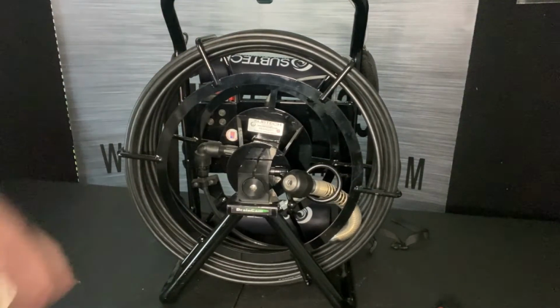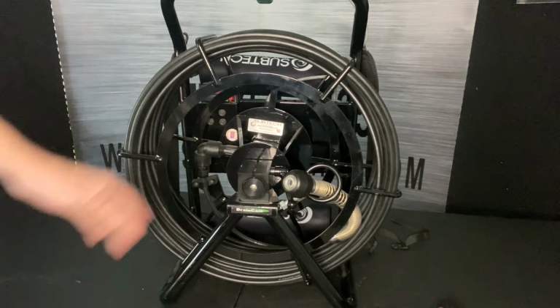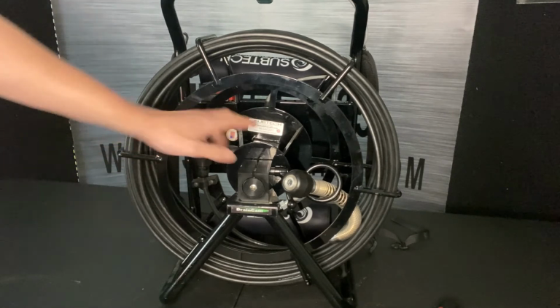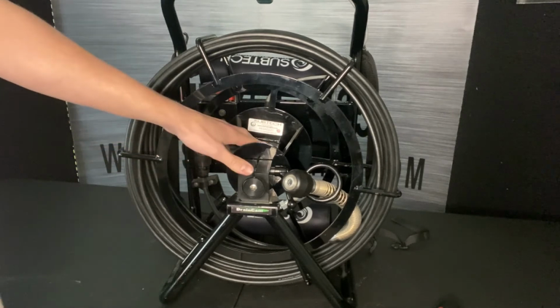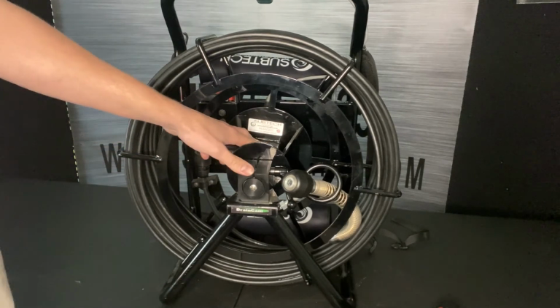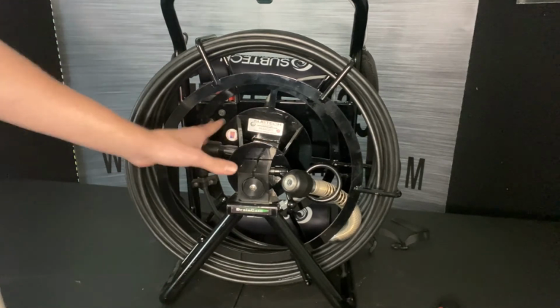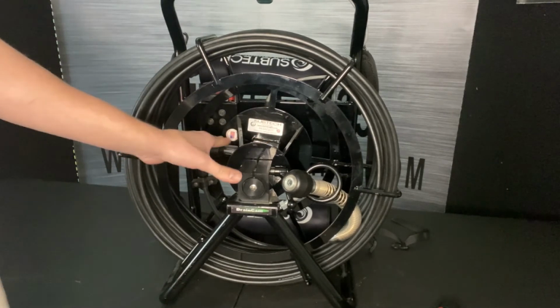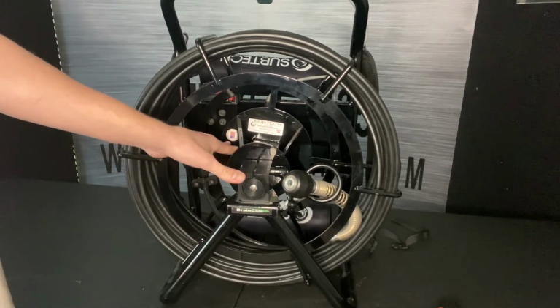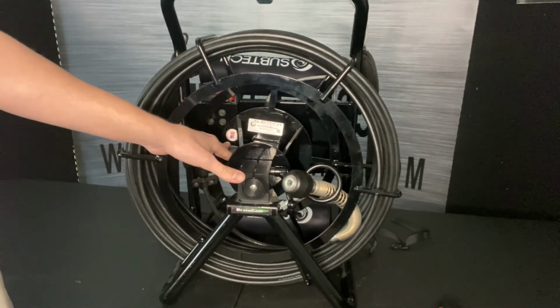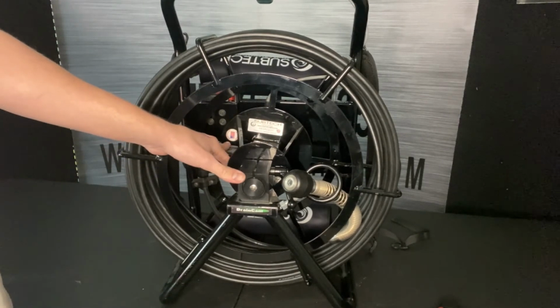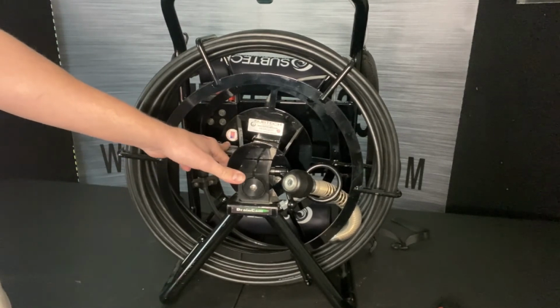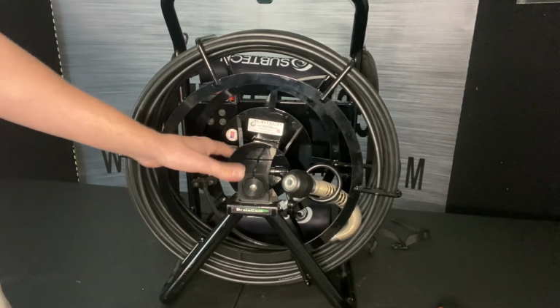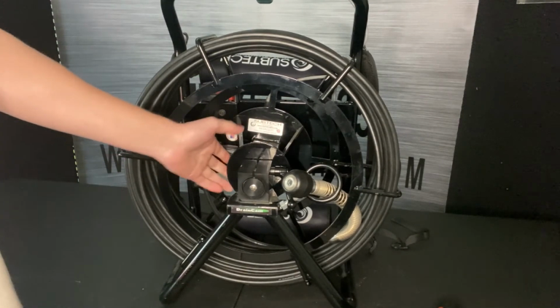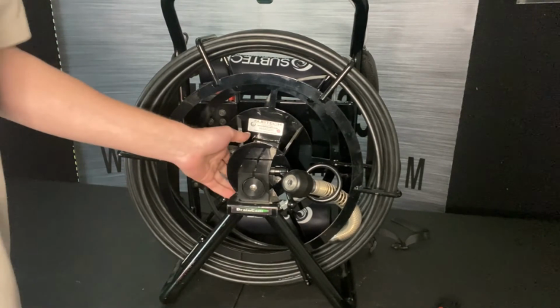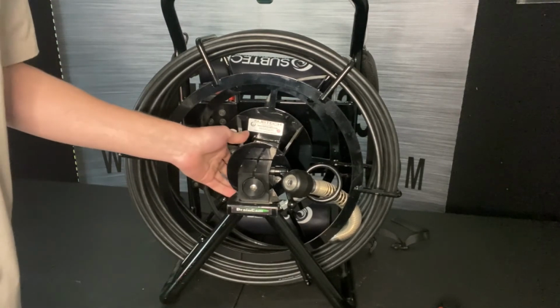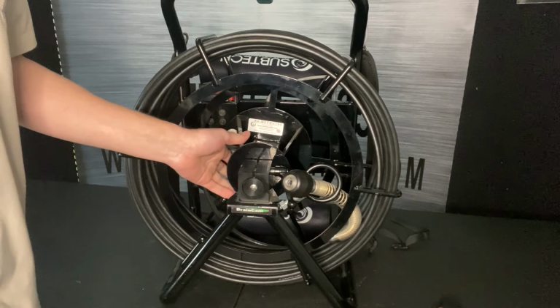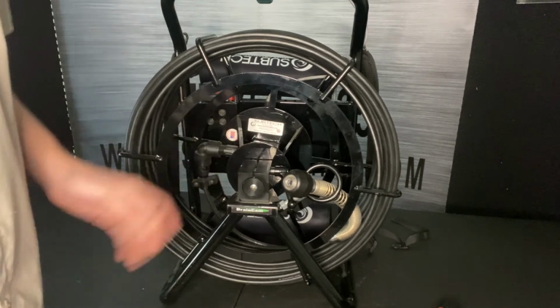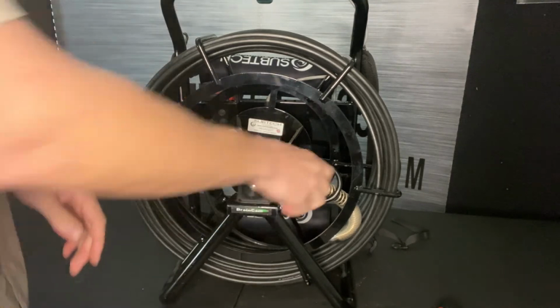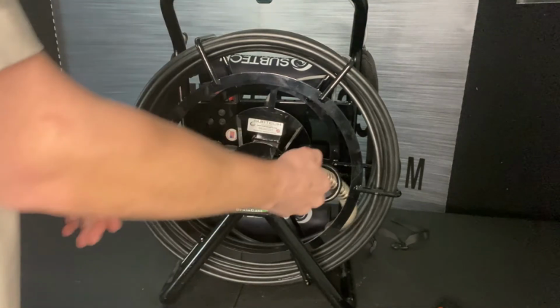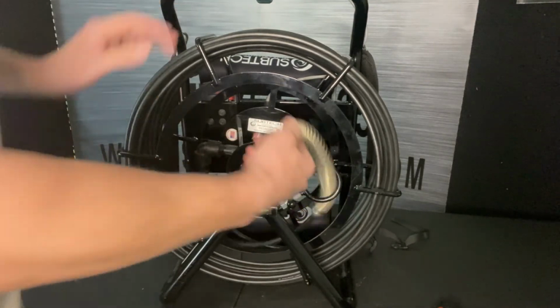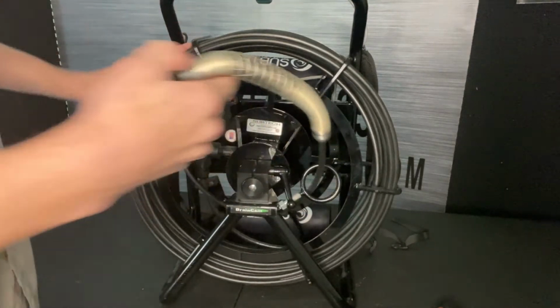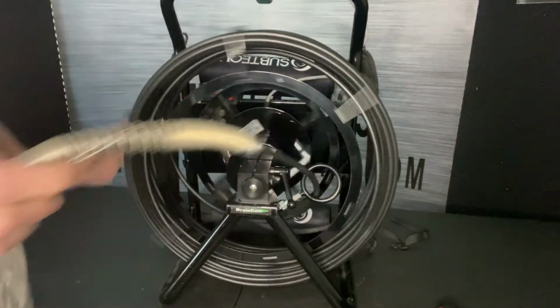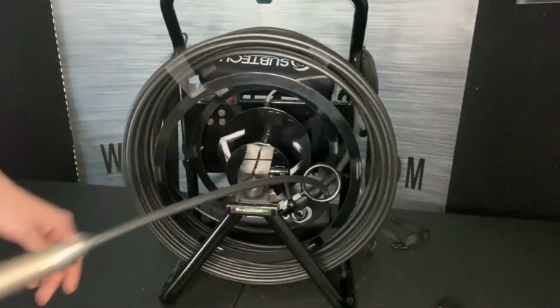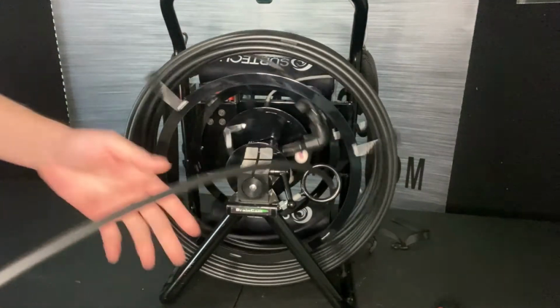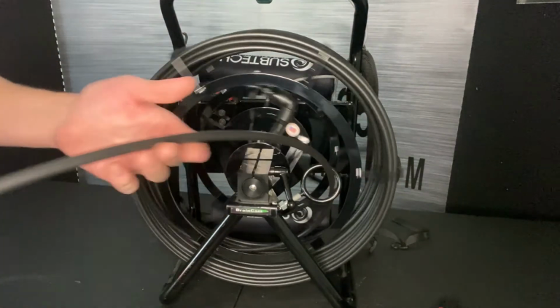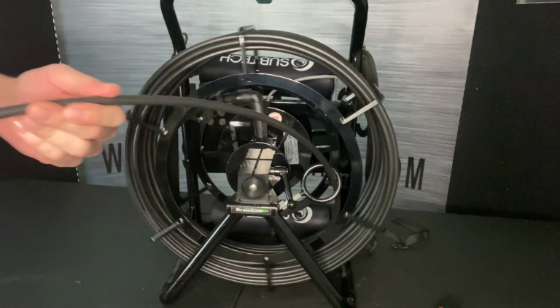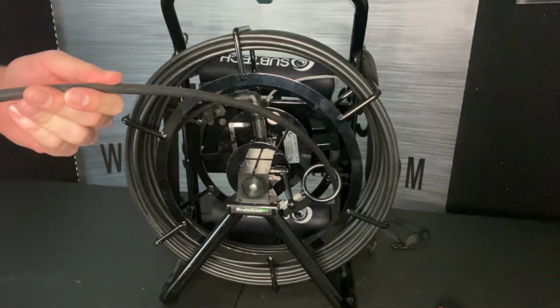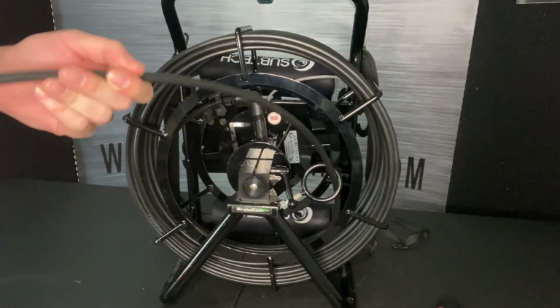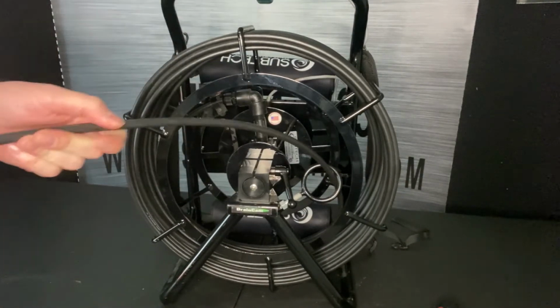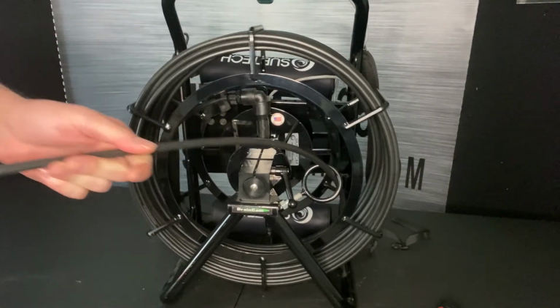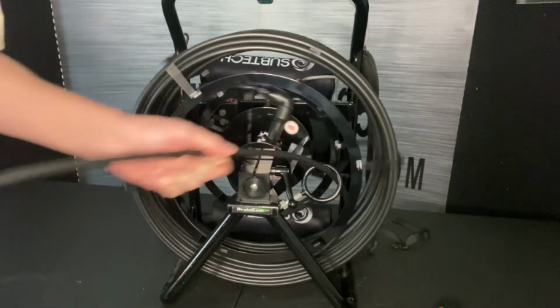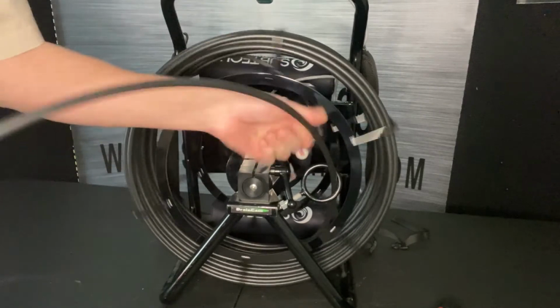Behind here, you're going to see the hub that the cable is actually wired into, and there is a built-in footage counter. So as this cable is coming out, we'll see the footage of the cable that is out of the reel.